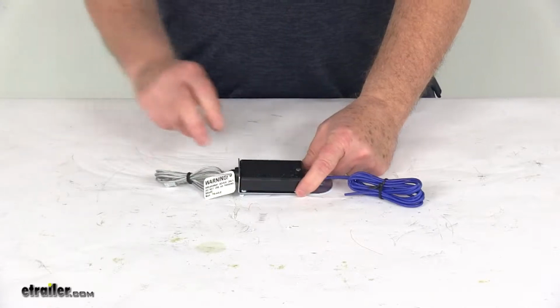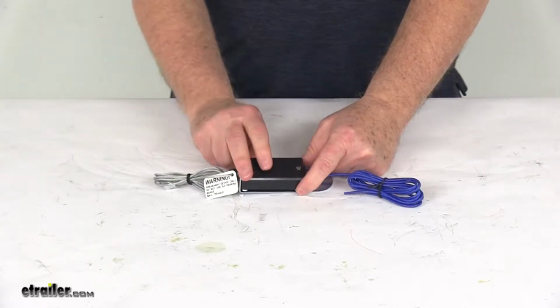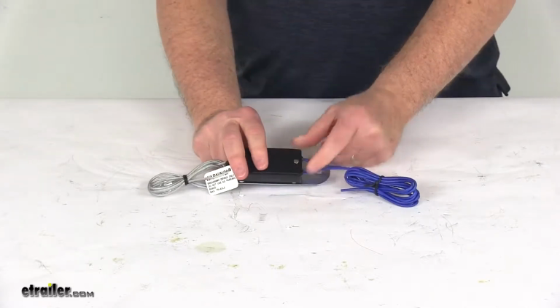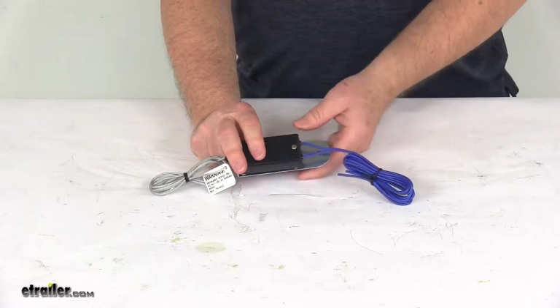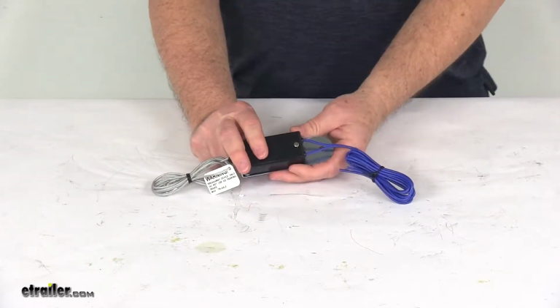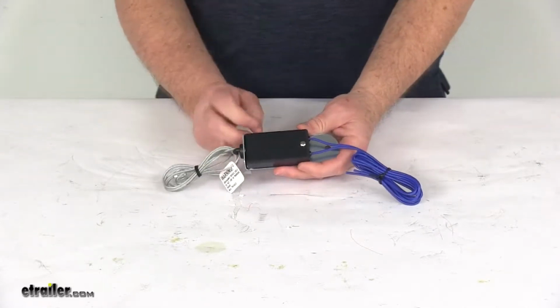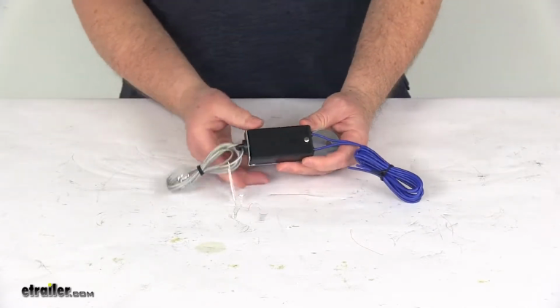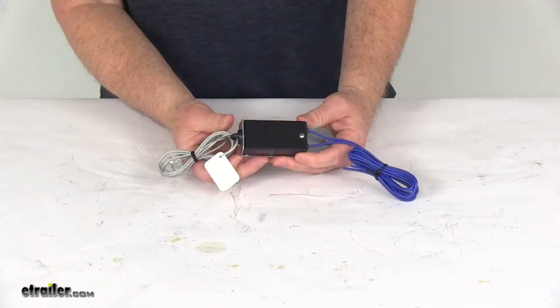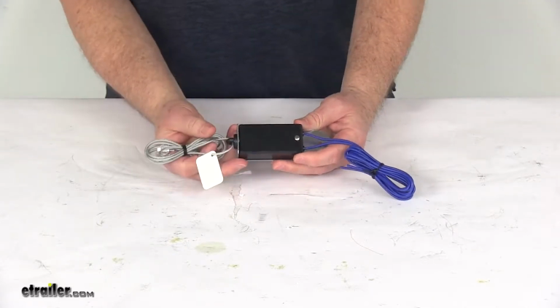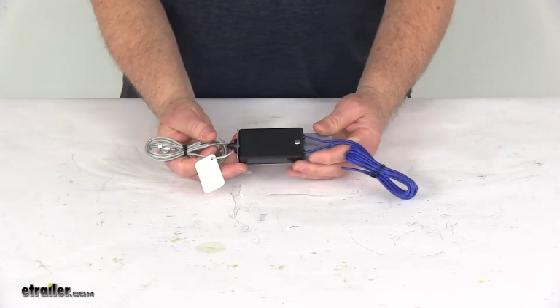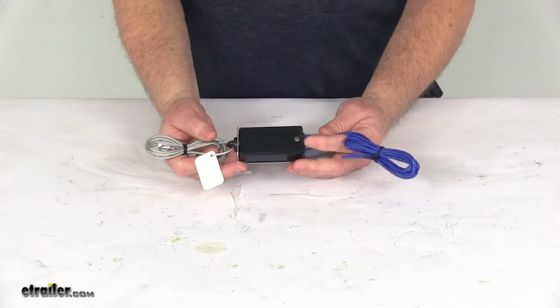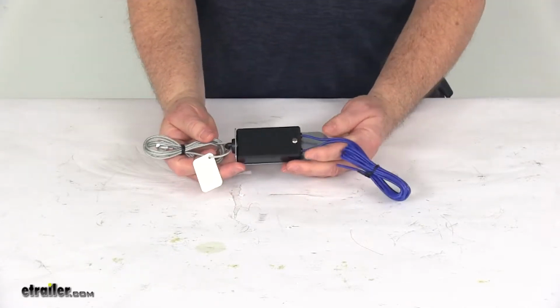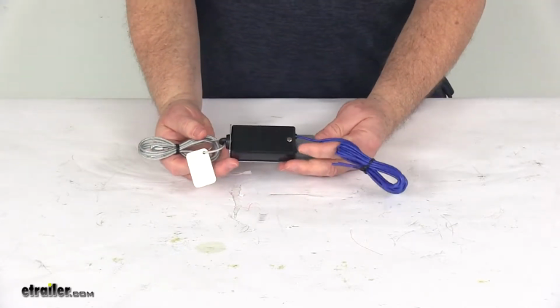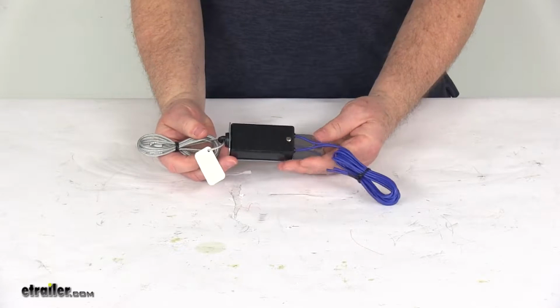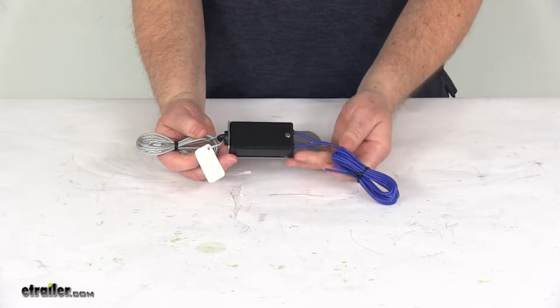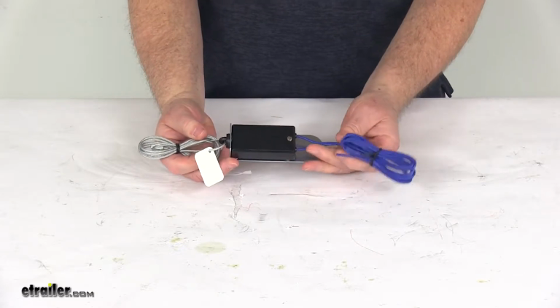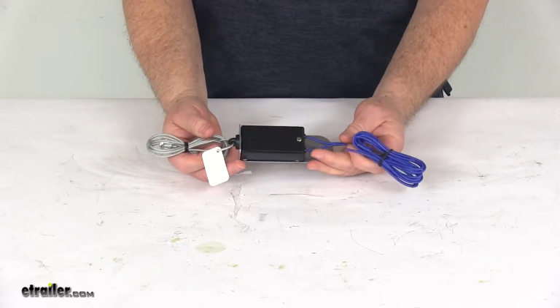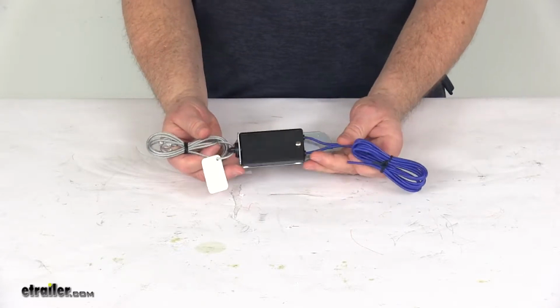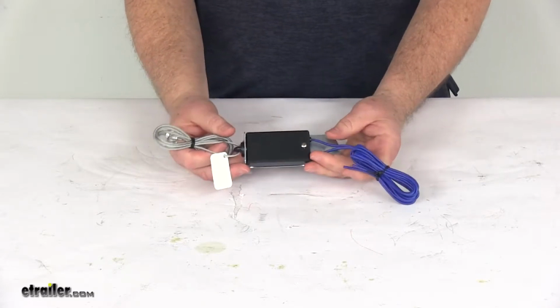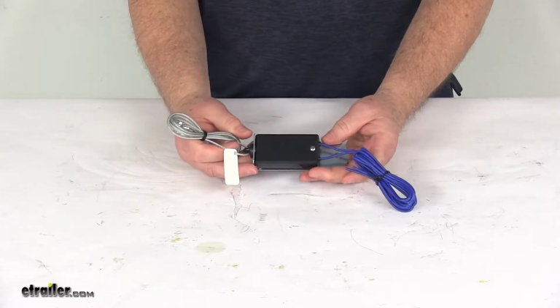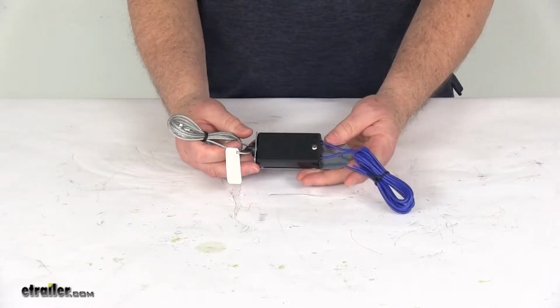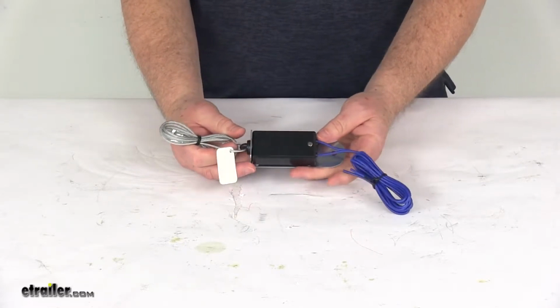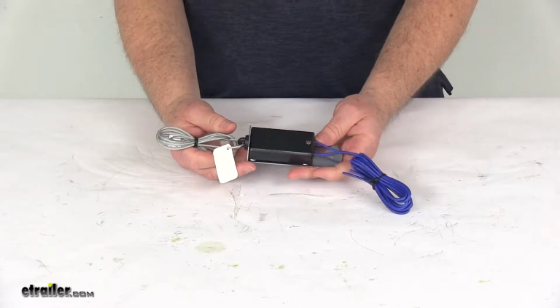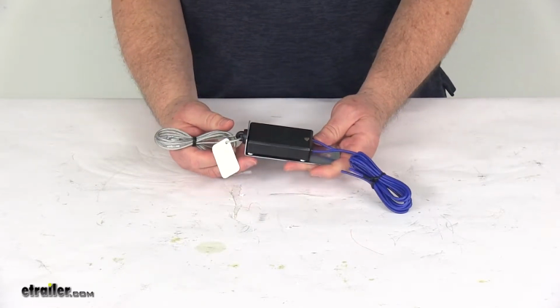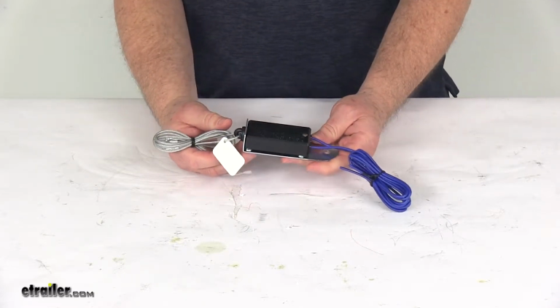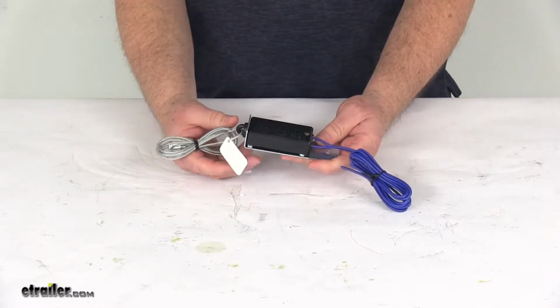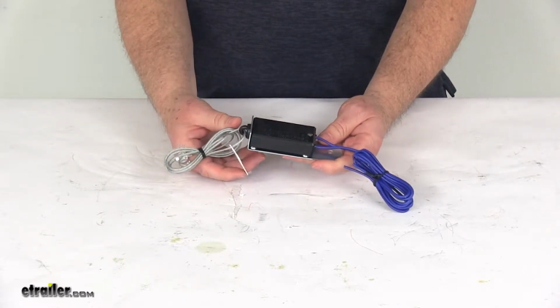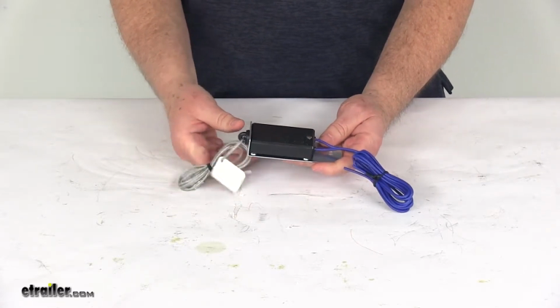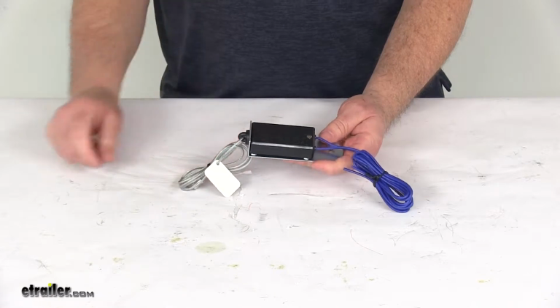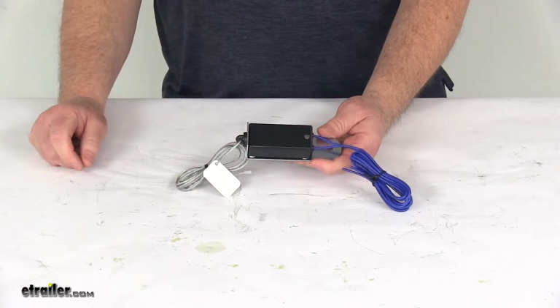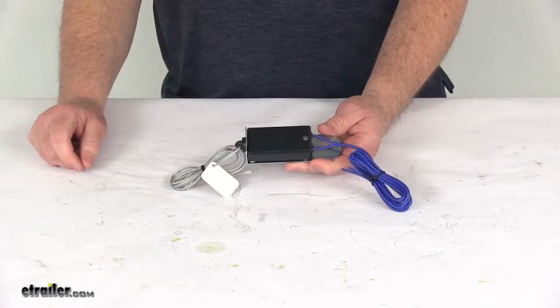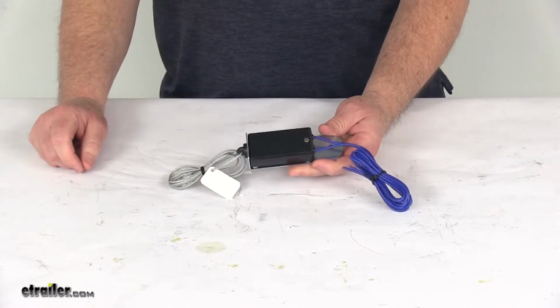Today we're going to take a look at the replacement switch for the CURT SoftTrack 1 and SoftTrack 2 trailer breakaway kits. A breakaway system will activate your trailer's electric brakes if the trailer disconnects from the tow vehicle.